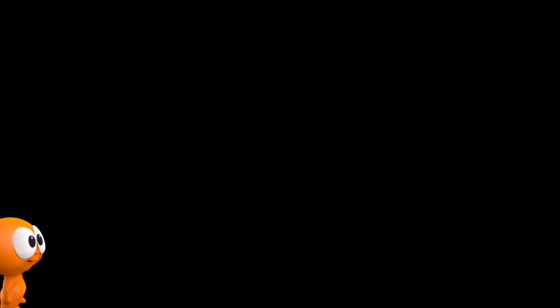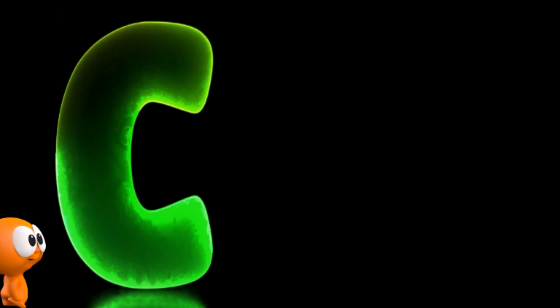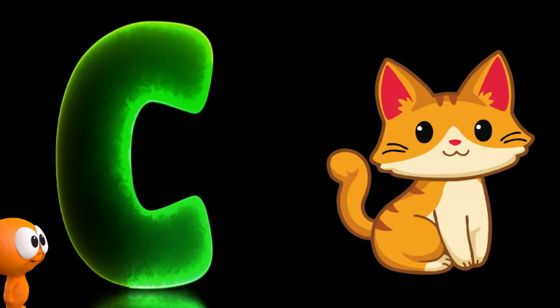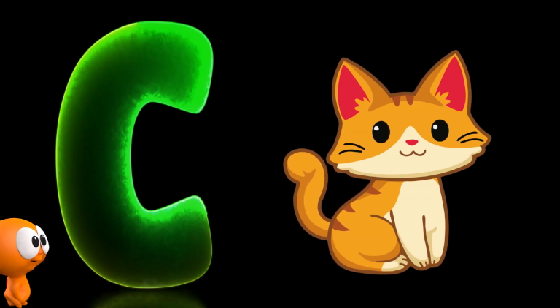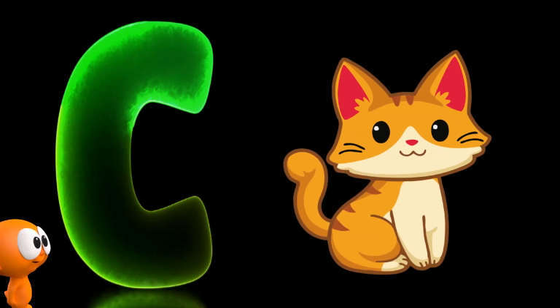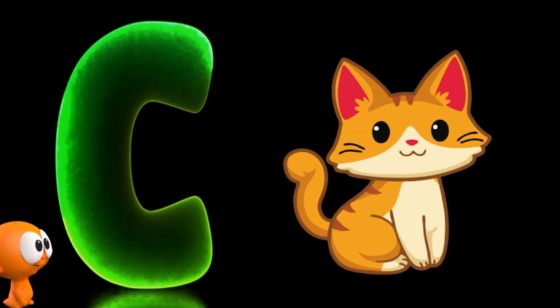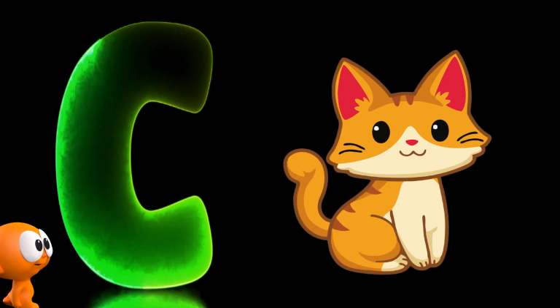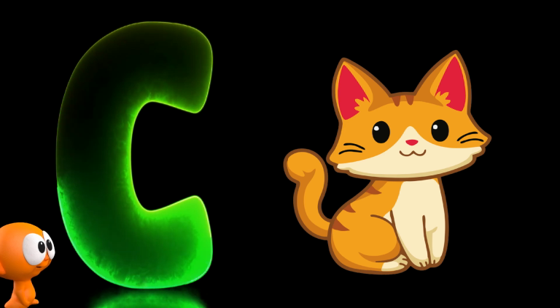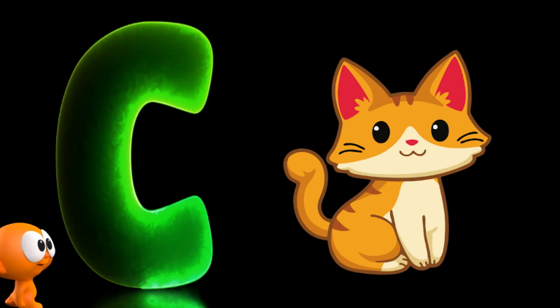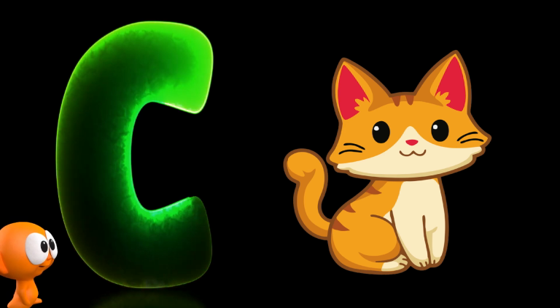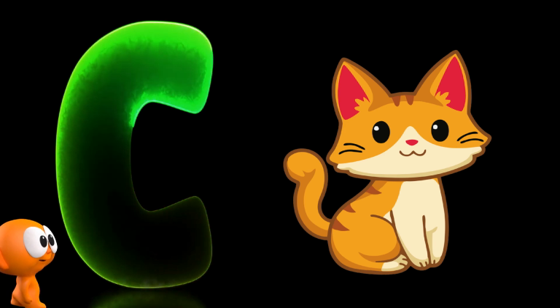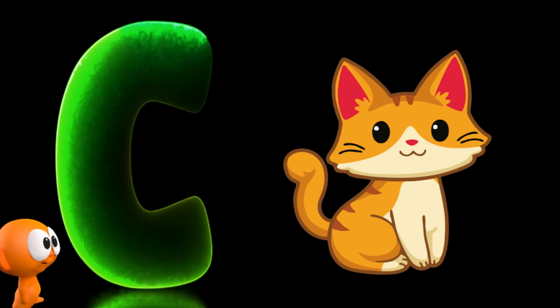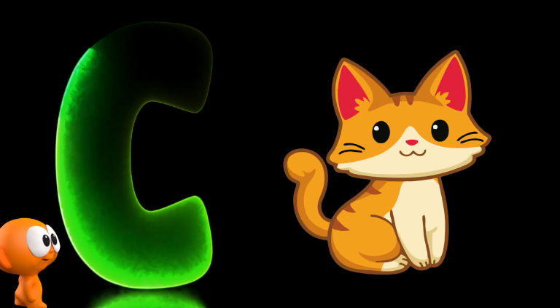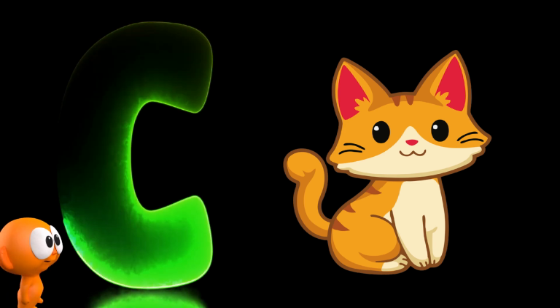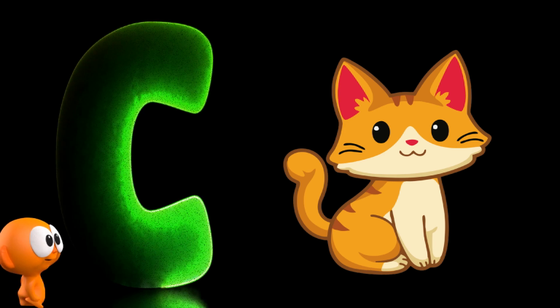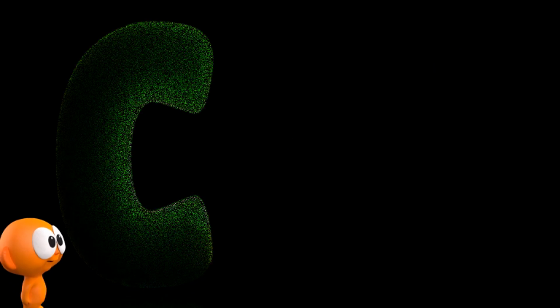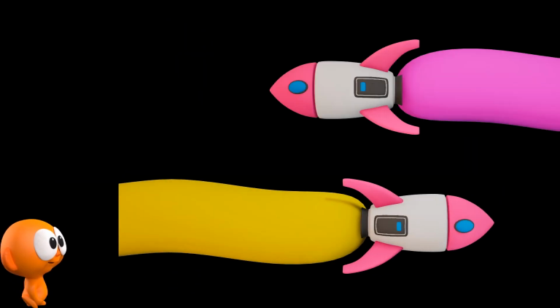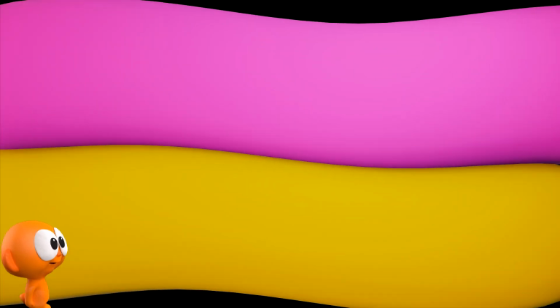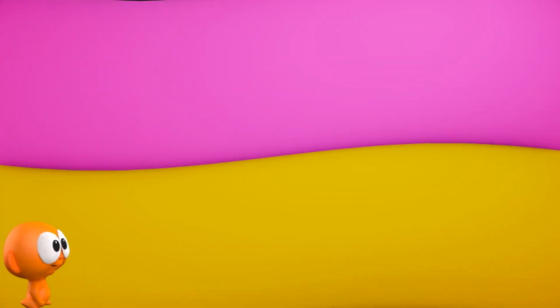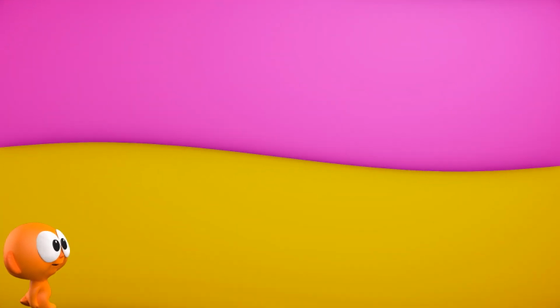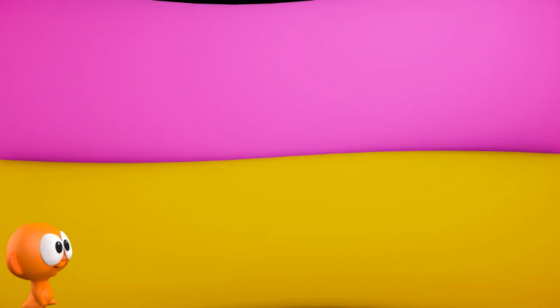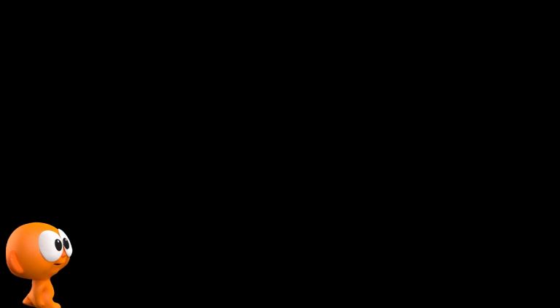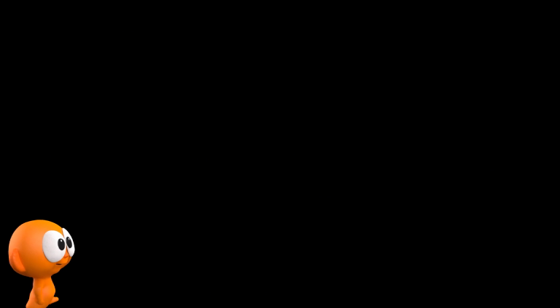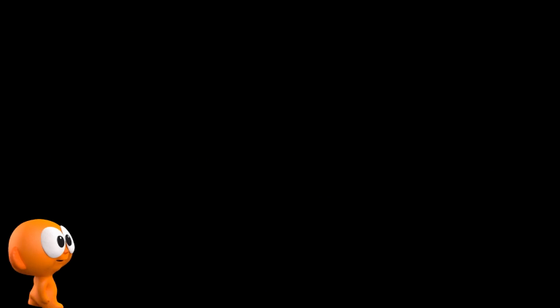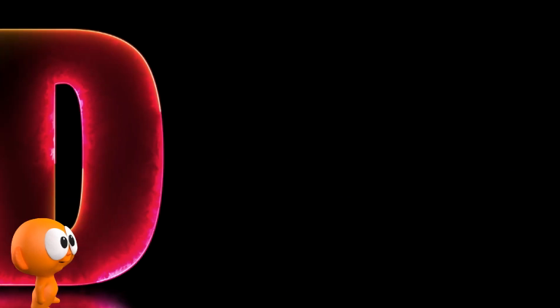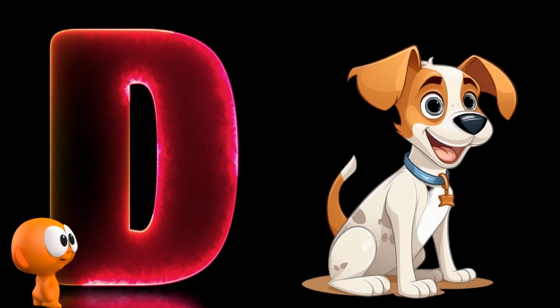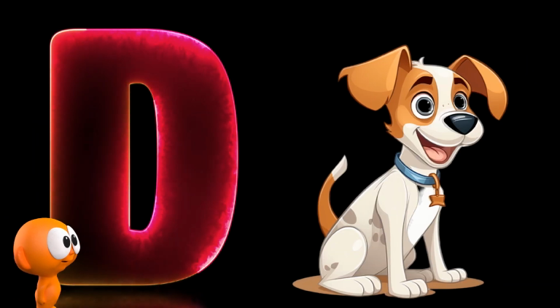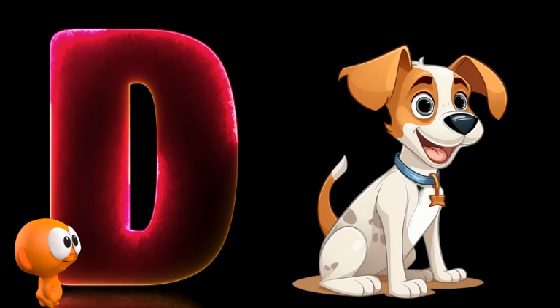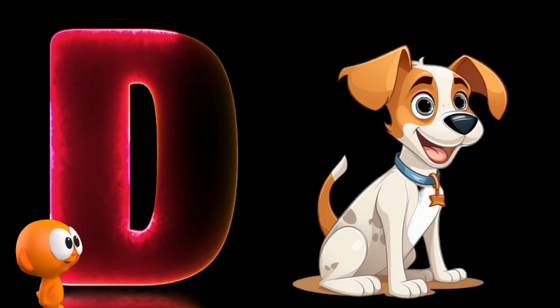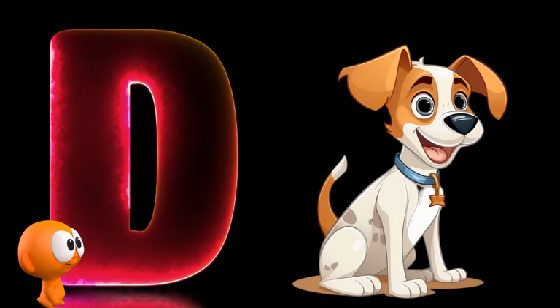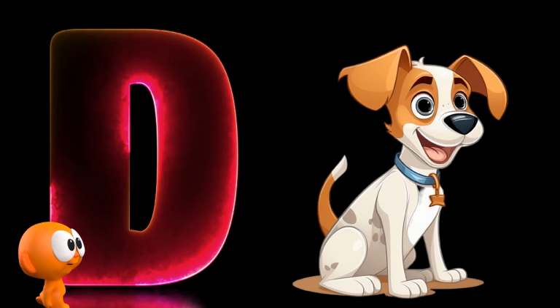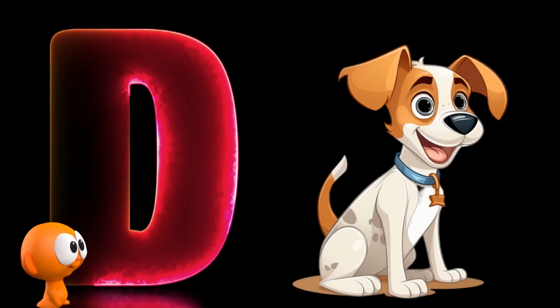C is for cat, c-c-c-cat, c-cat. D is for dog, d-d-dog, d-dog.